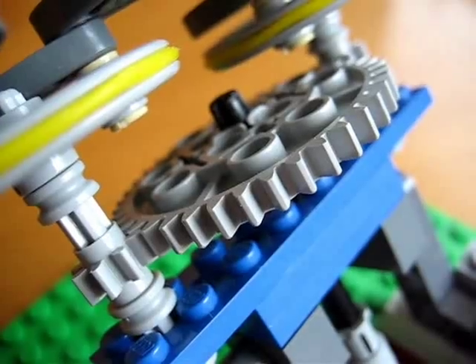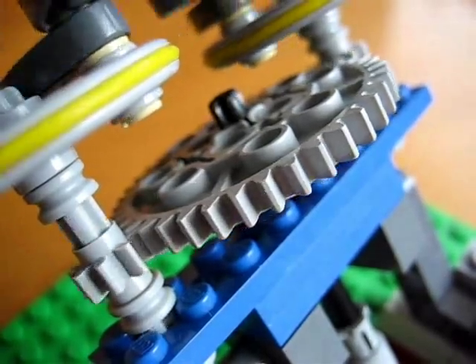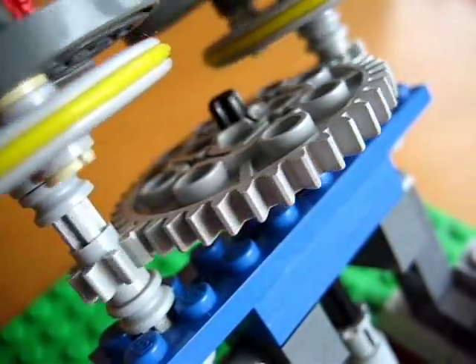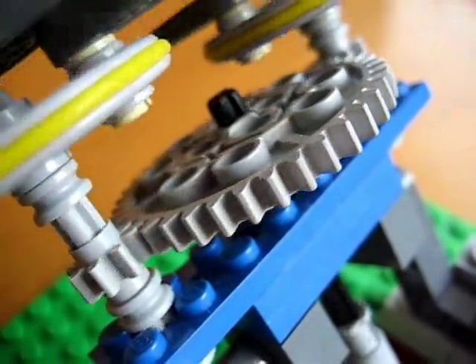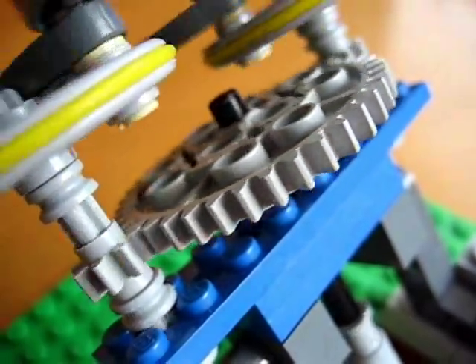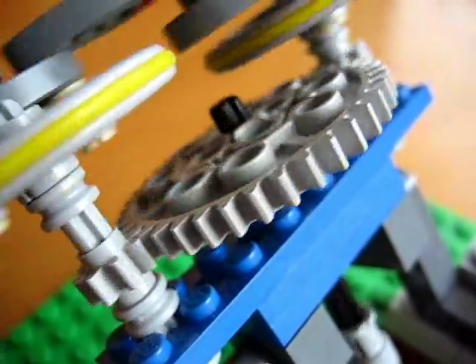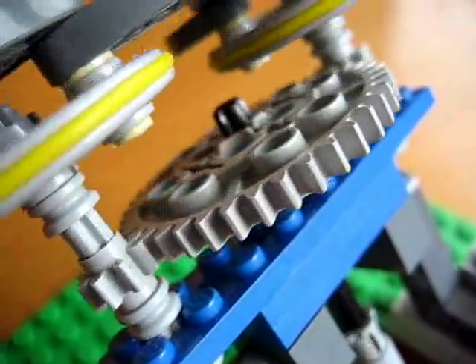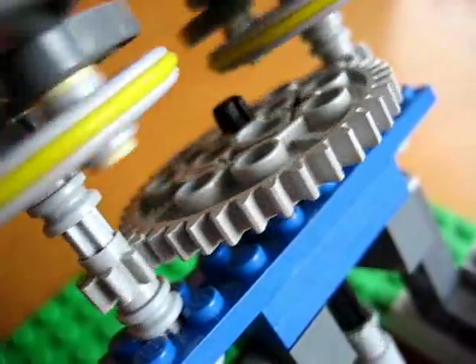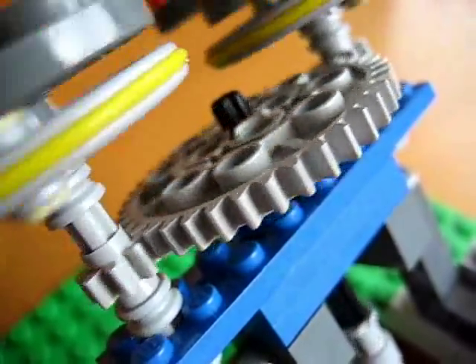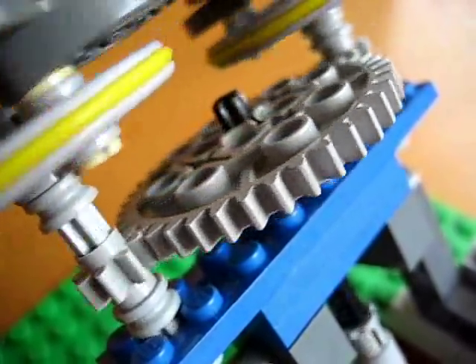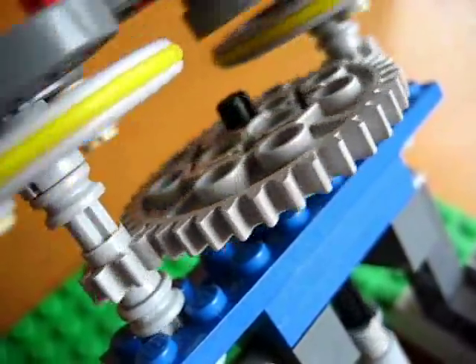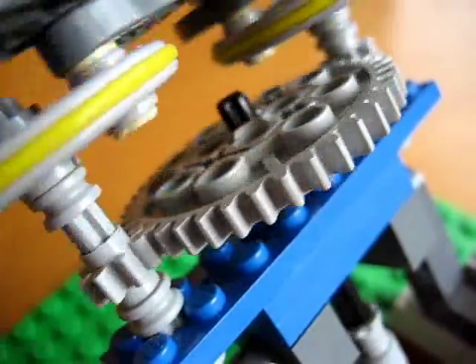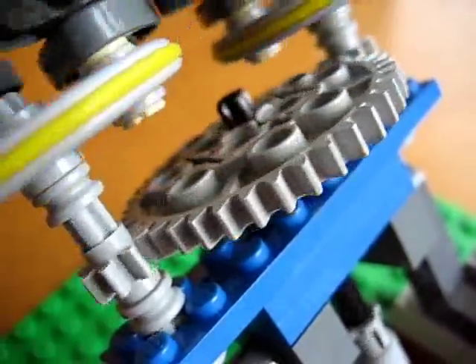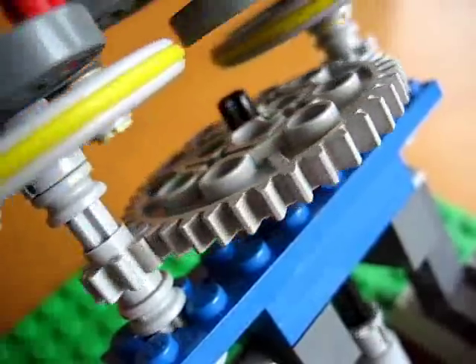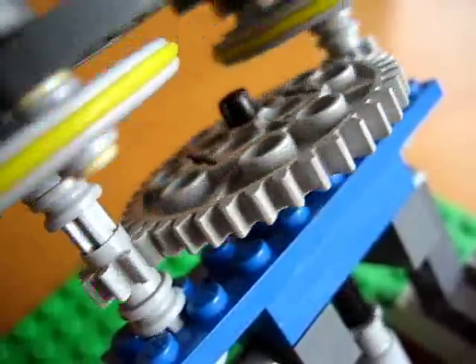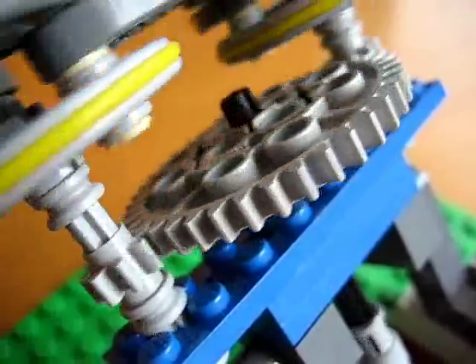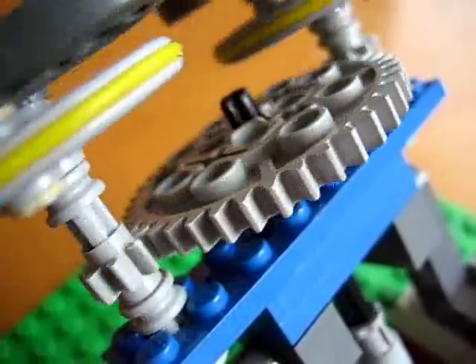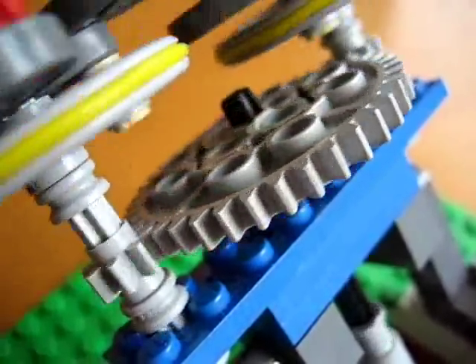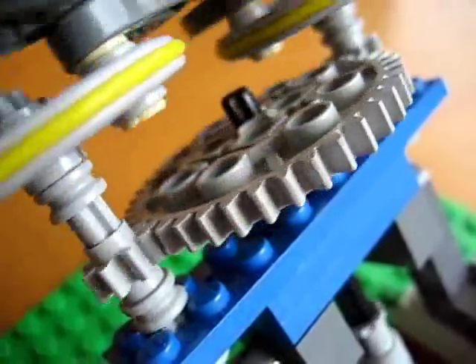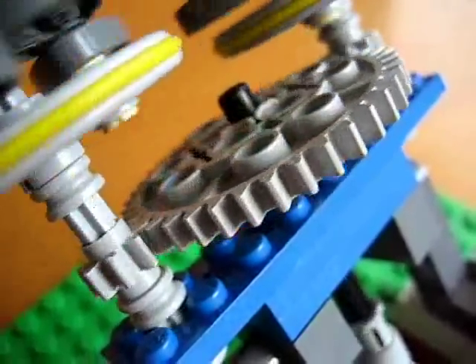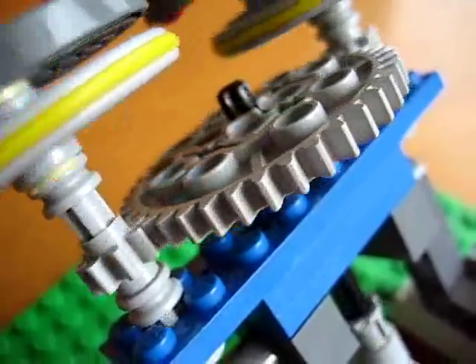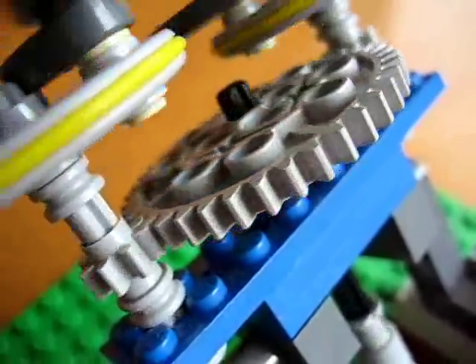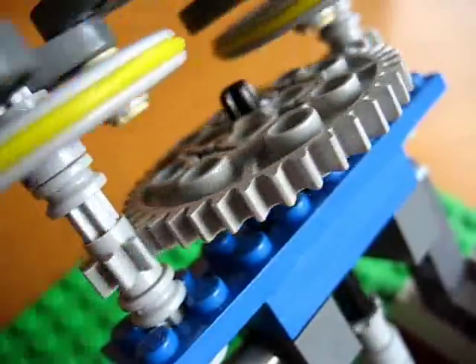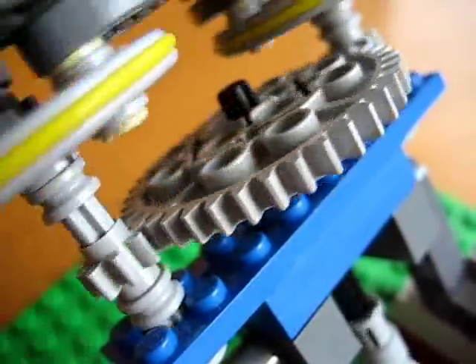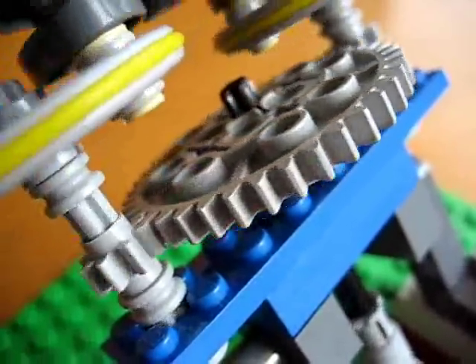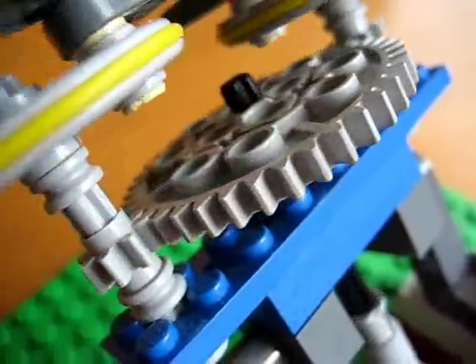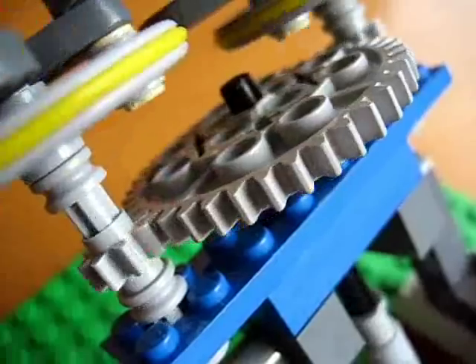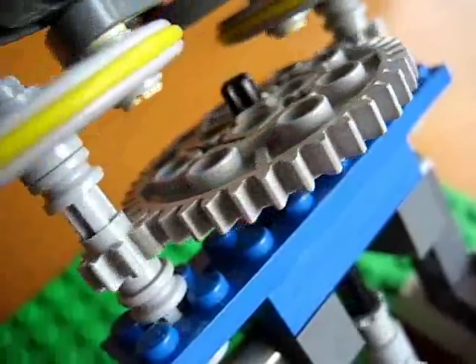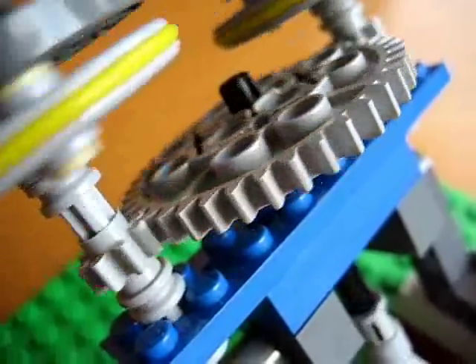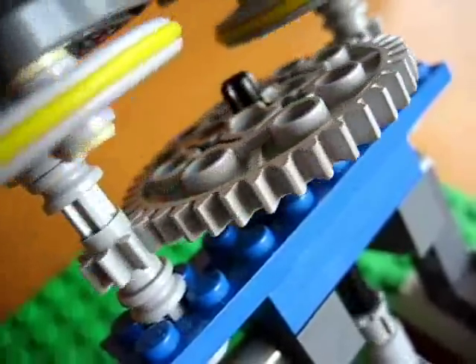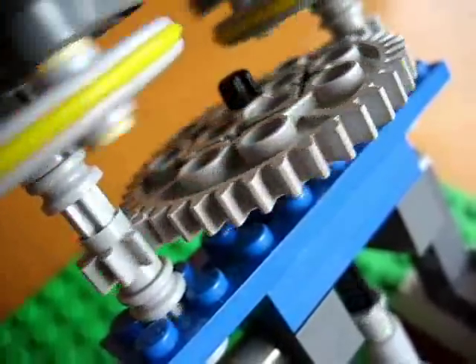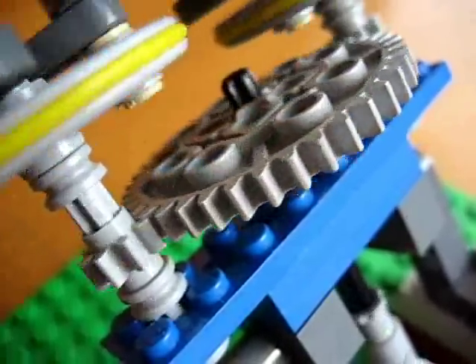This is showing the process of gearing up, which is taking a large gear and transferring the motion over to a small gear, which increases the speed.